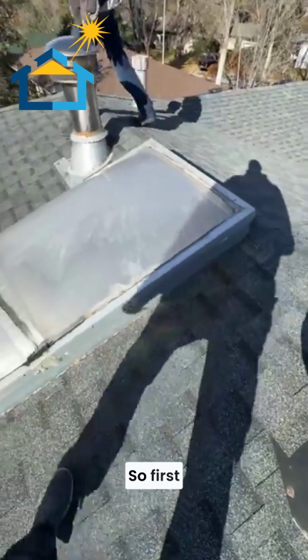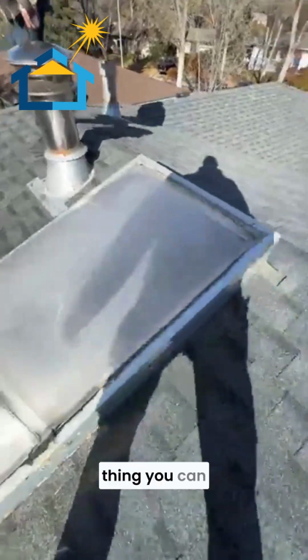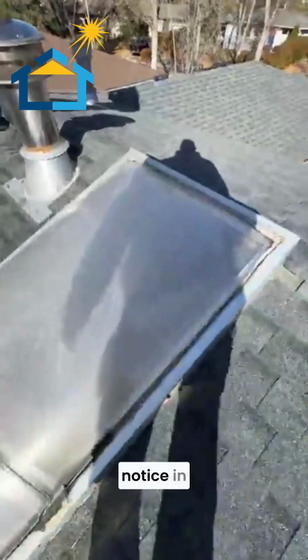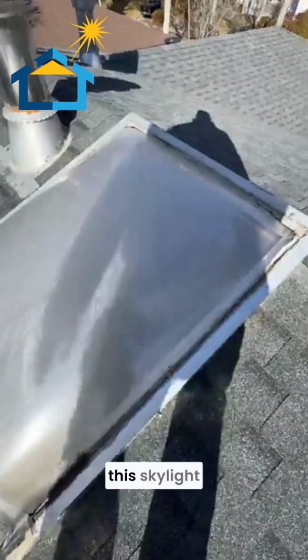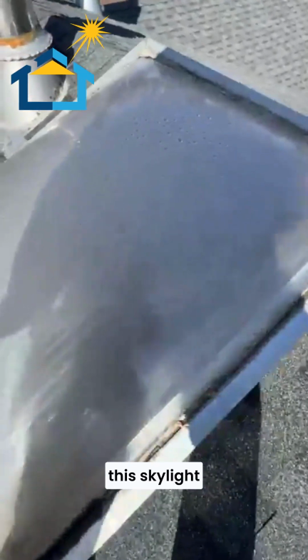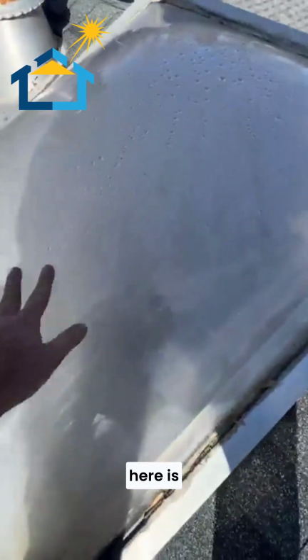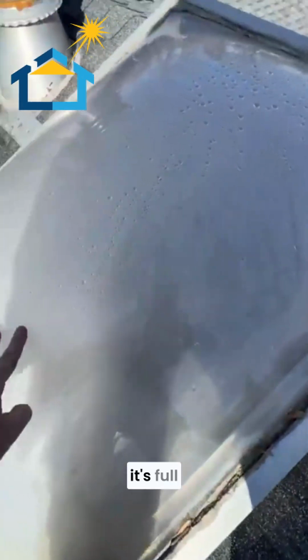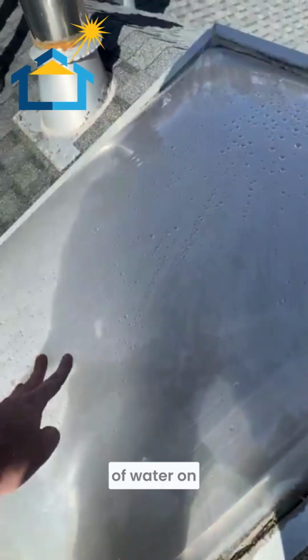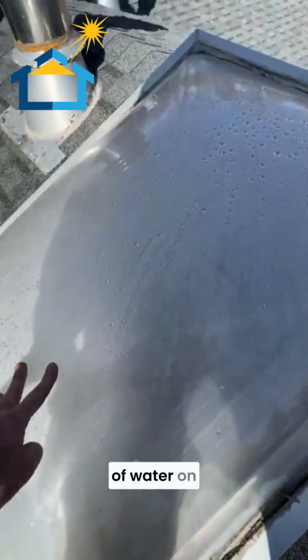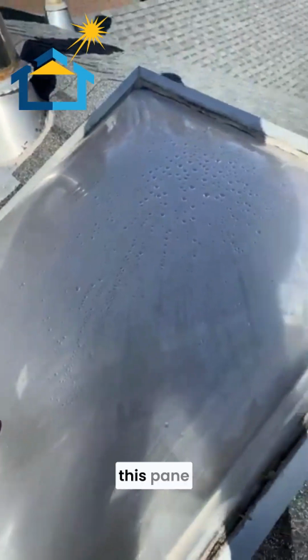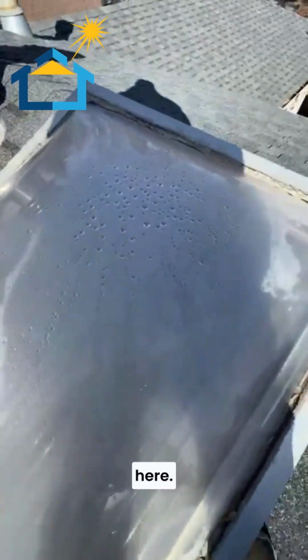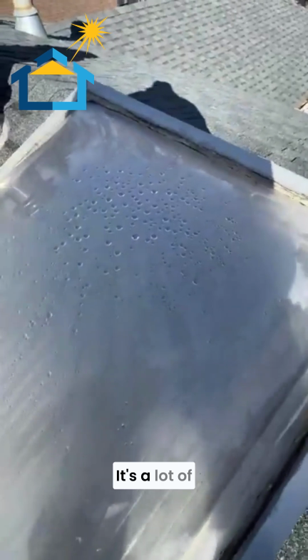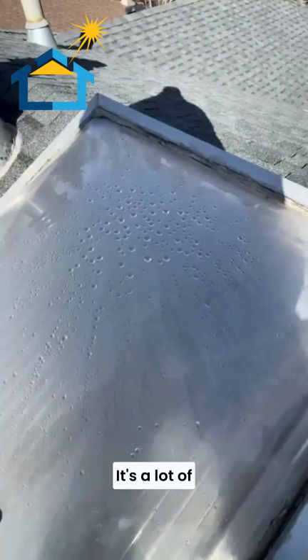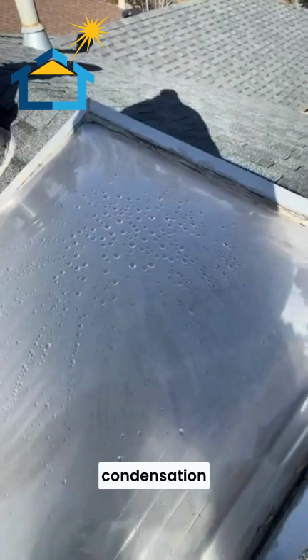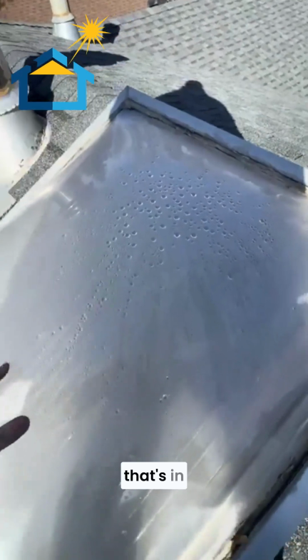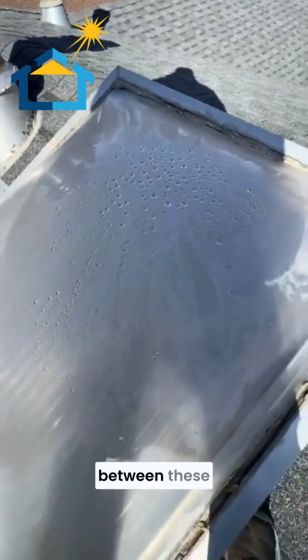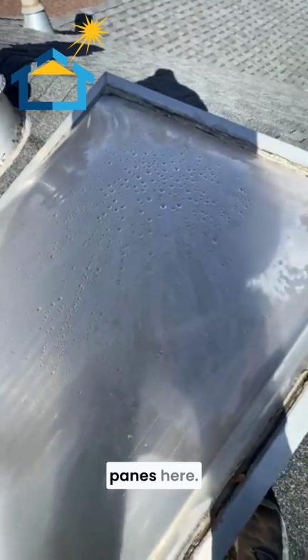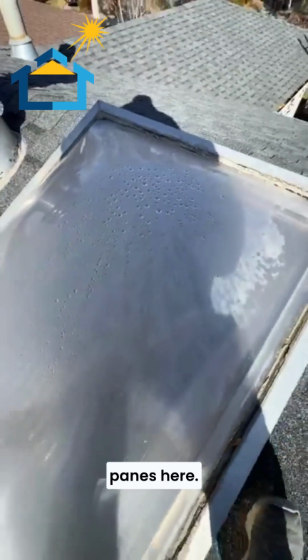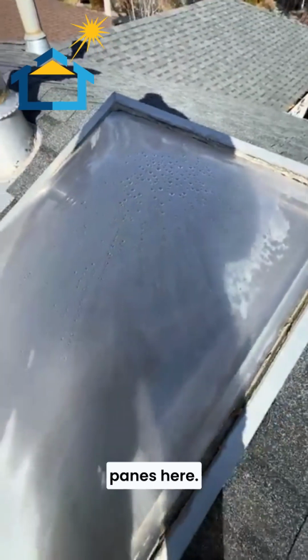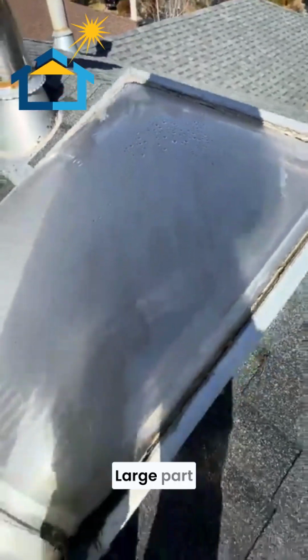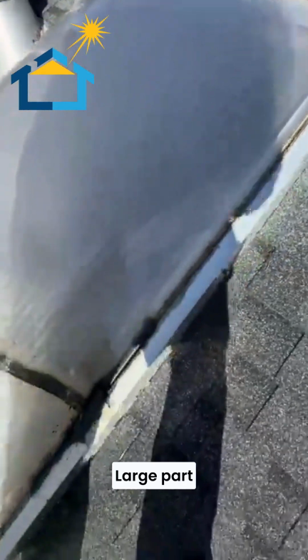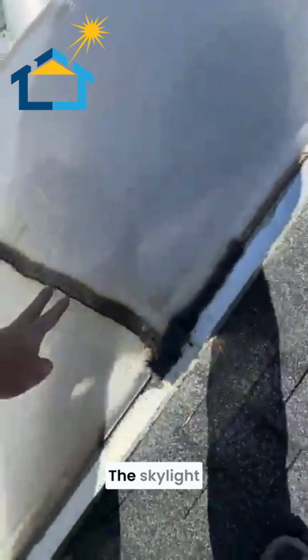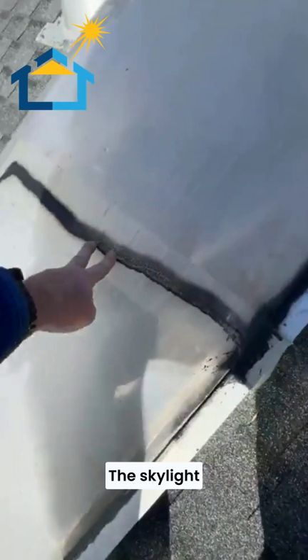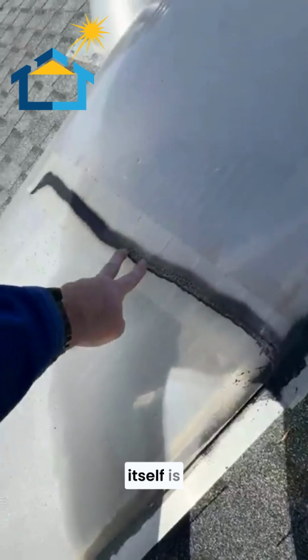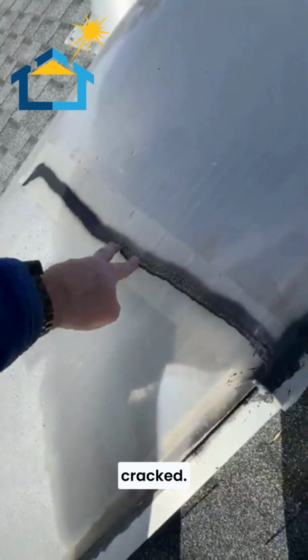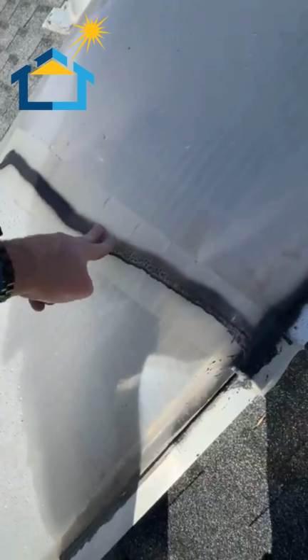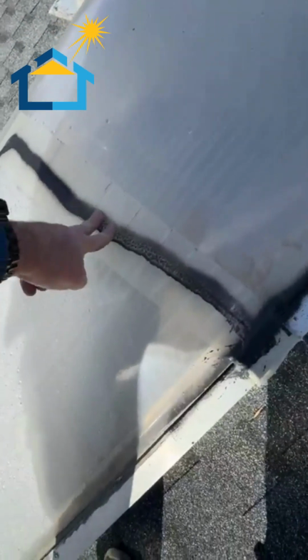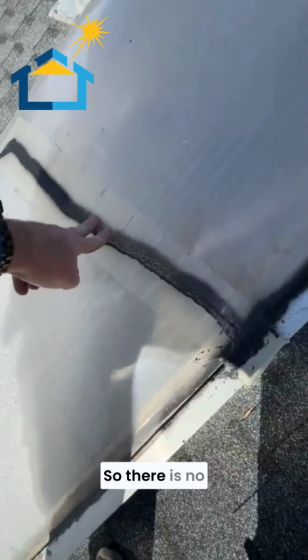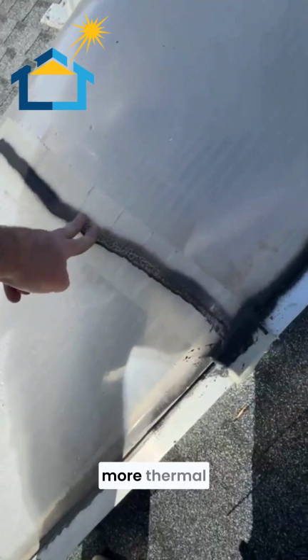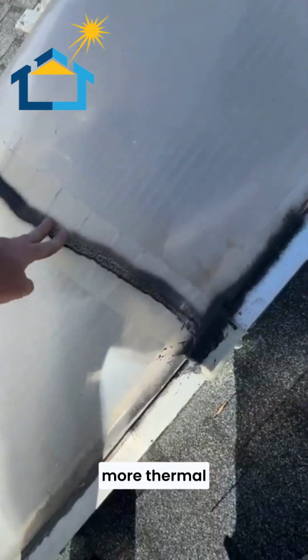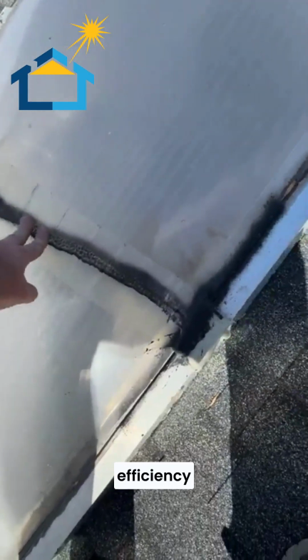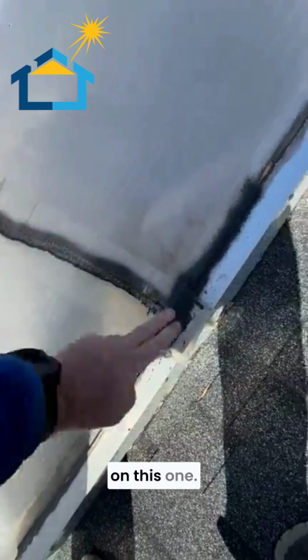The first thing you can notice in this skylight here is it's full of water on this pane — a lot of condensation in between these panes. A large part of that is because the skylight itself is cracked, so there is no more thermal efficiency on this one.